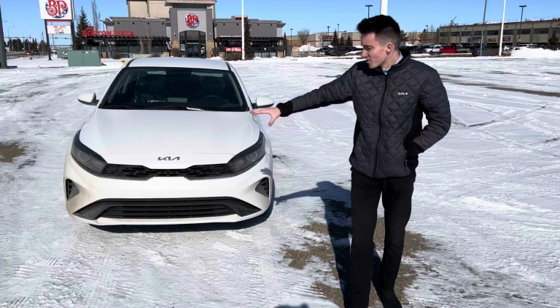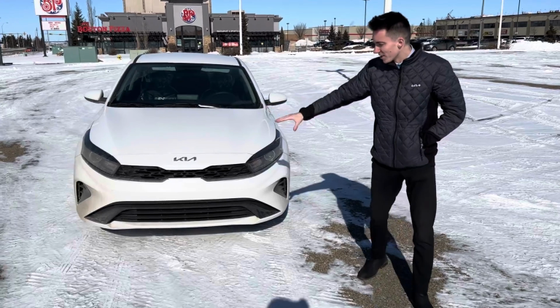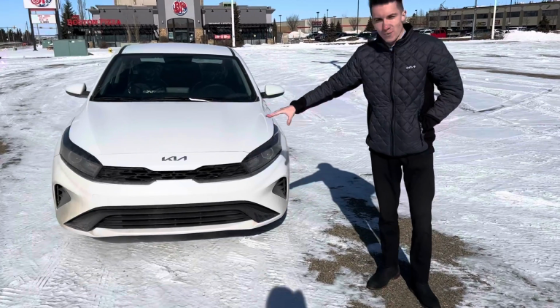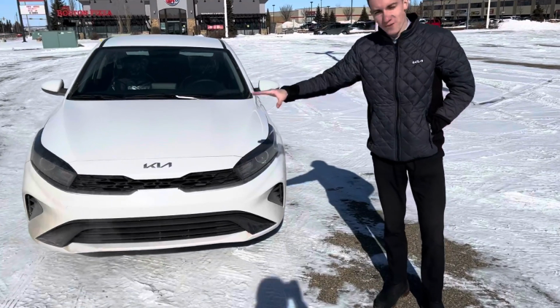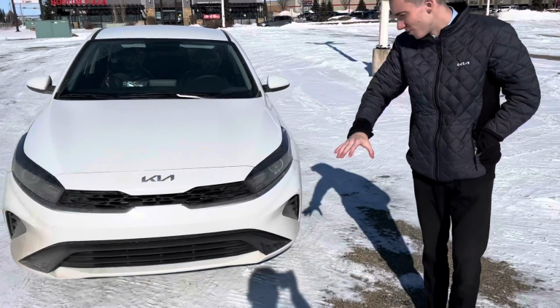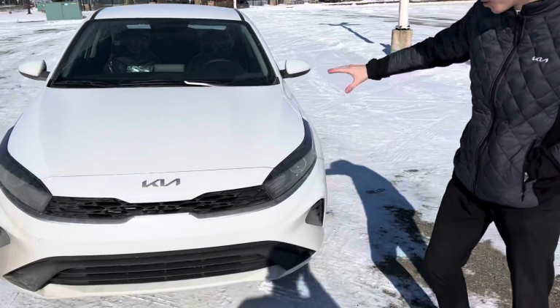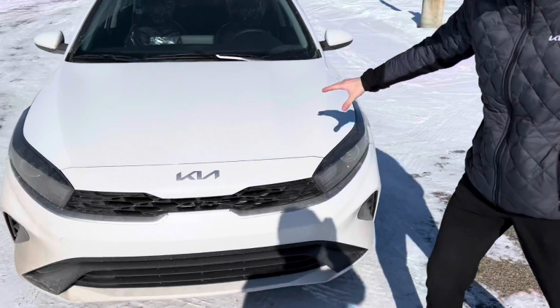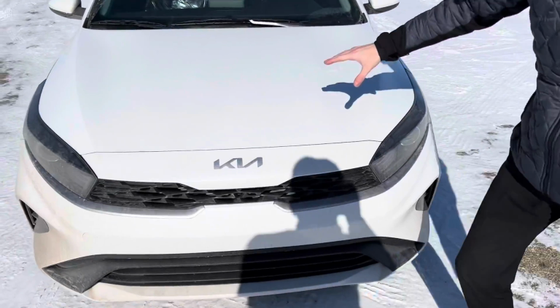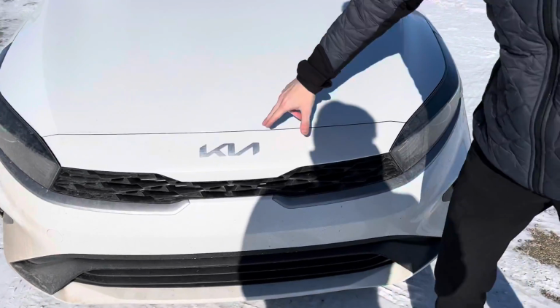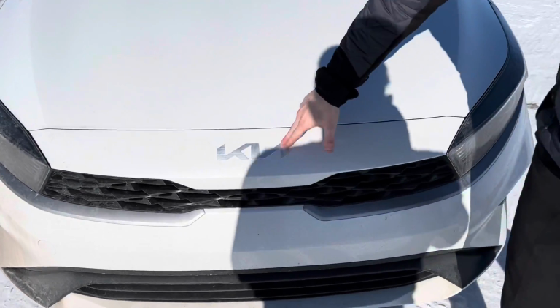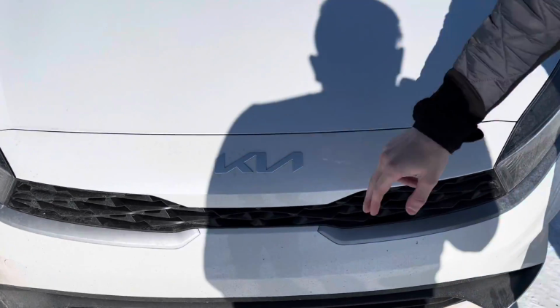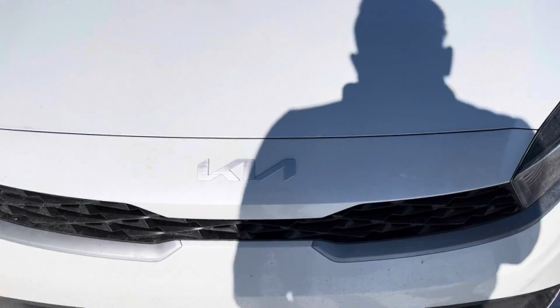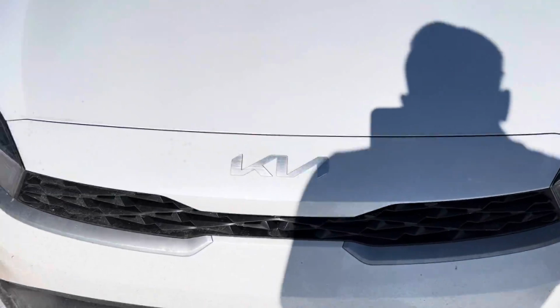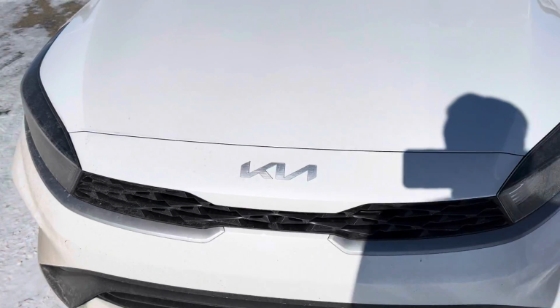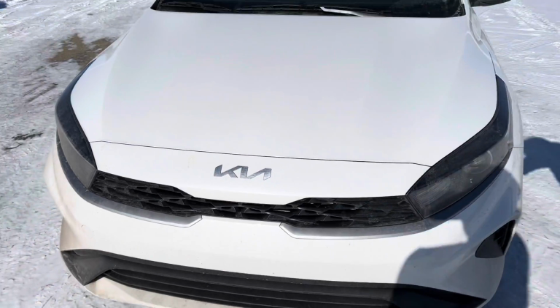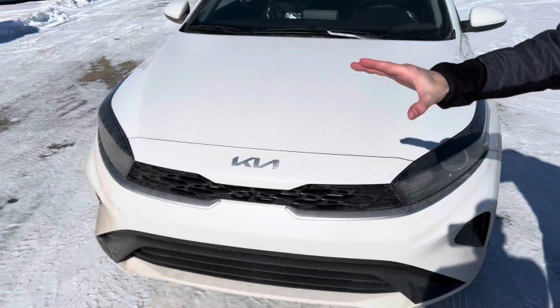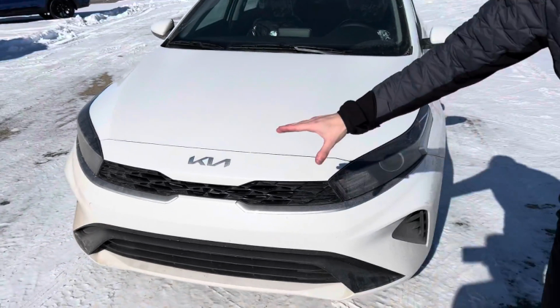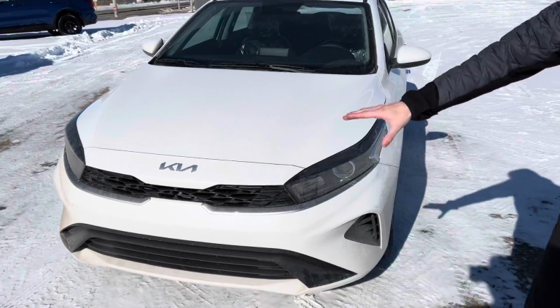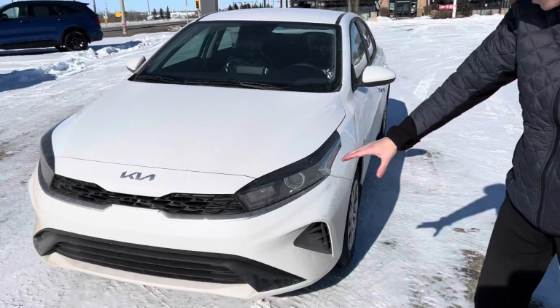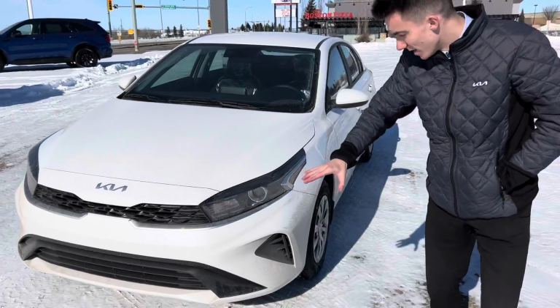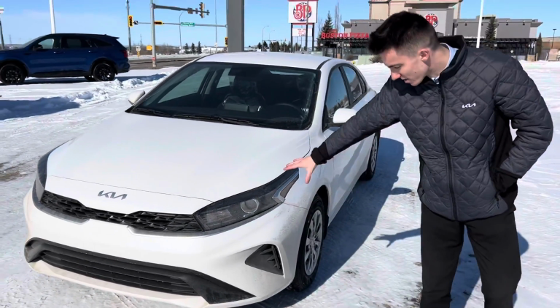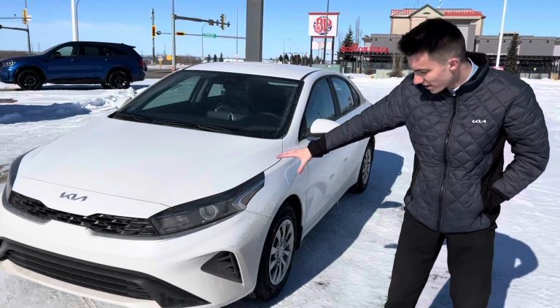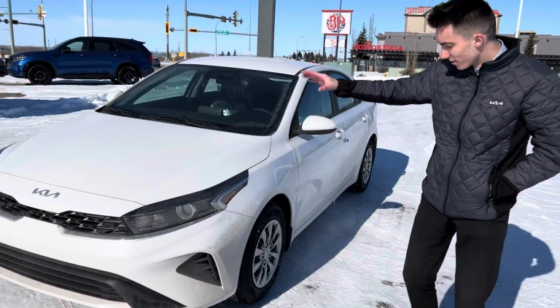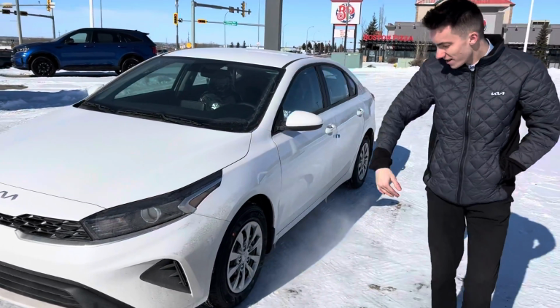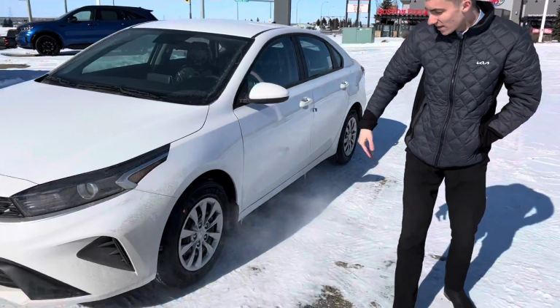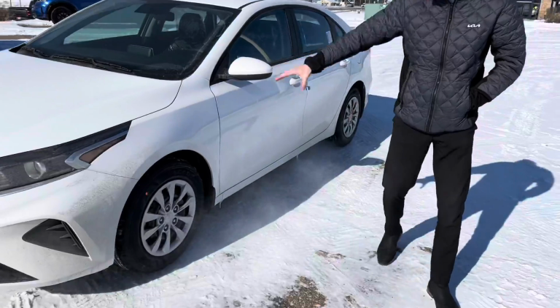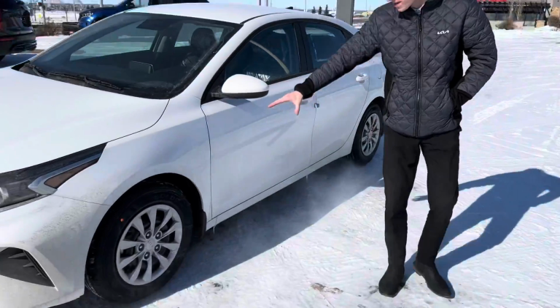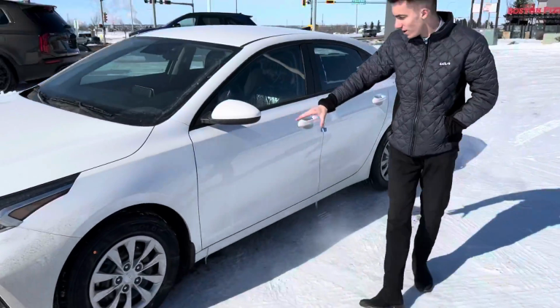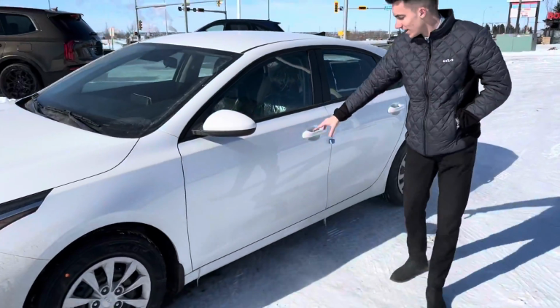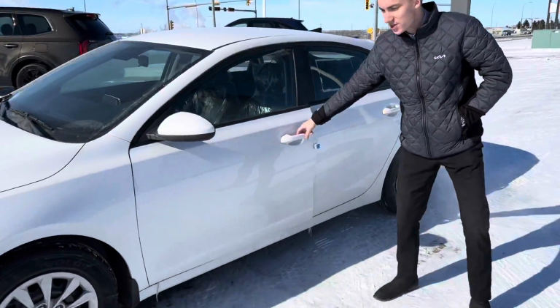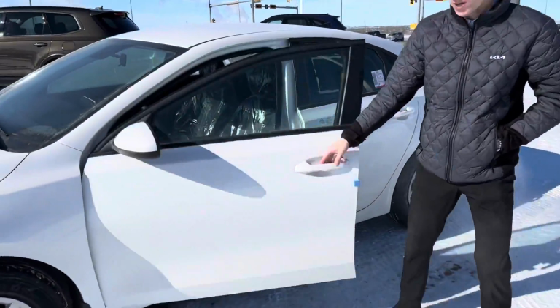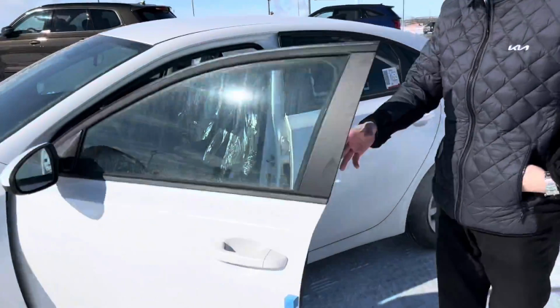I just want to show you the vehicle and what it has to offer. On the front, take a look — brand new Kia logo, very nice. Look at the styling on the front, very nice for the new 2022 year. Headlights right there. Looking on the side — beautiful wheels as well.